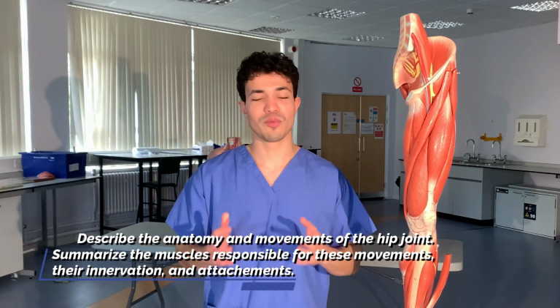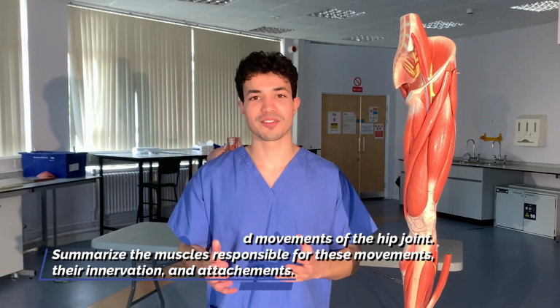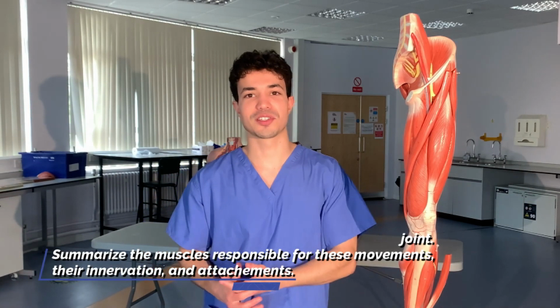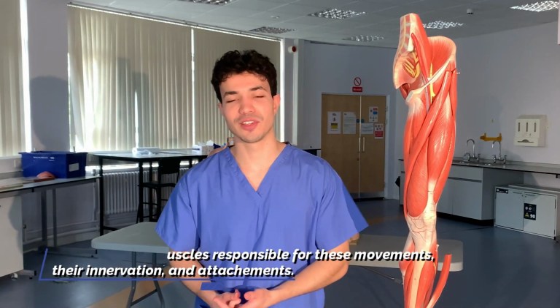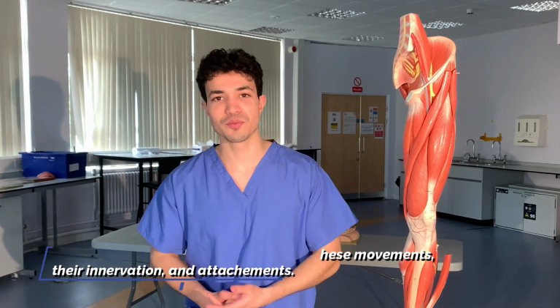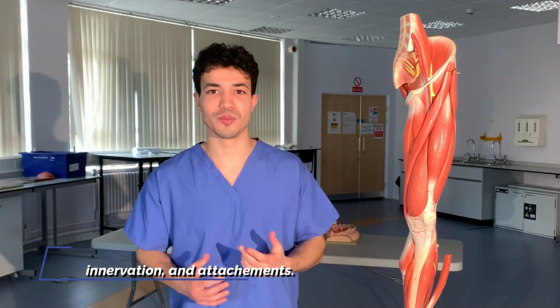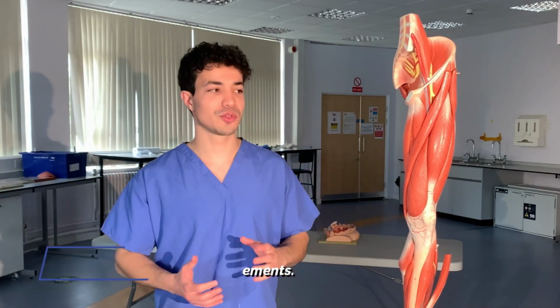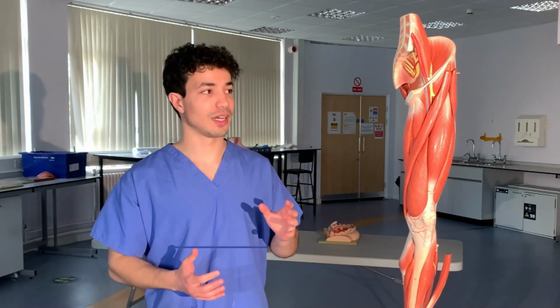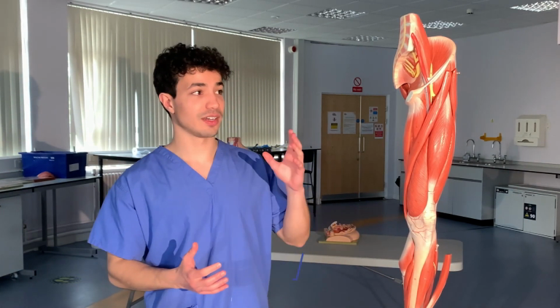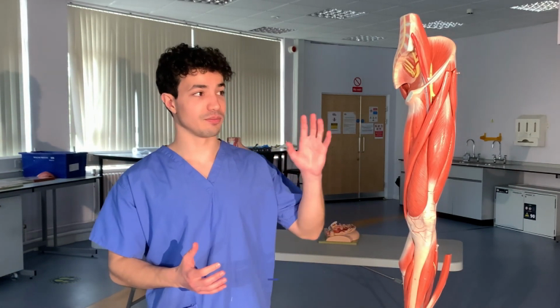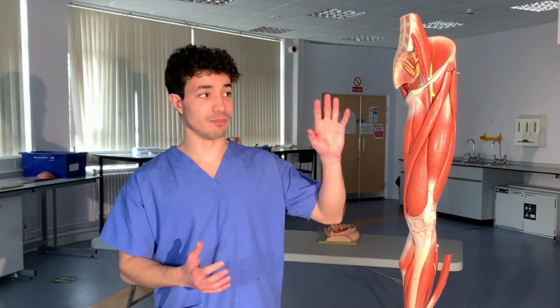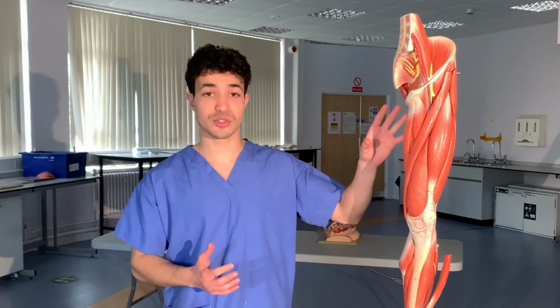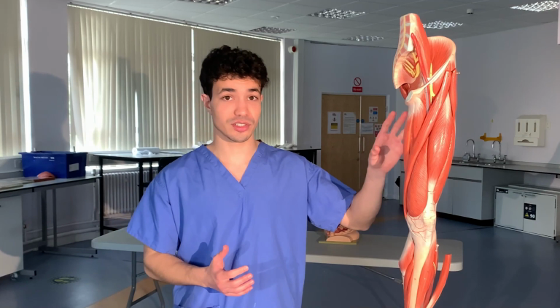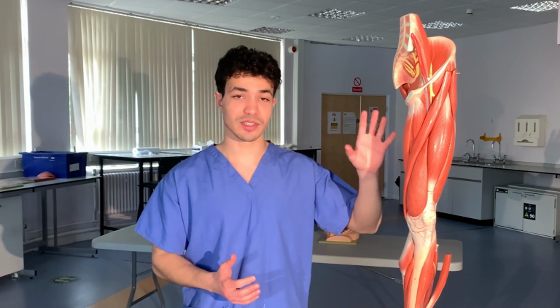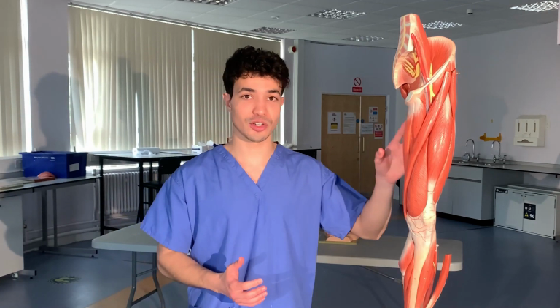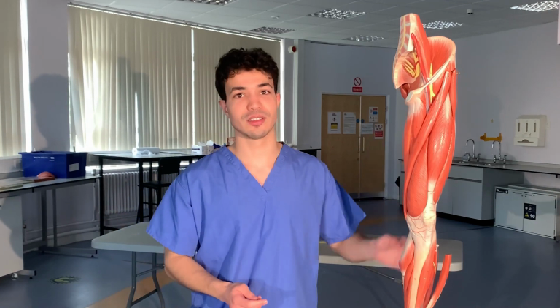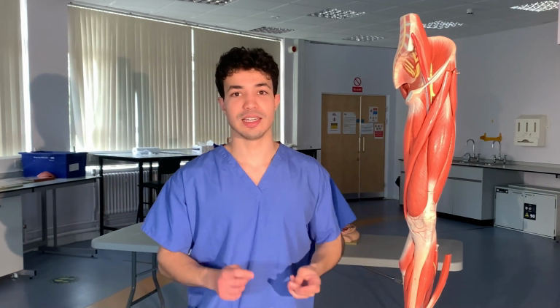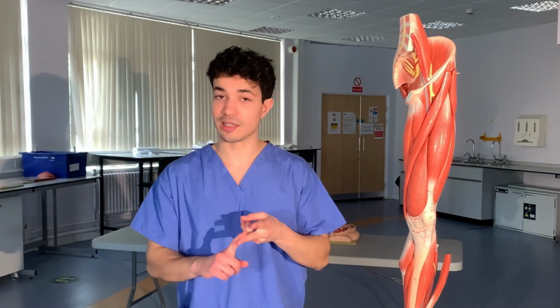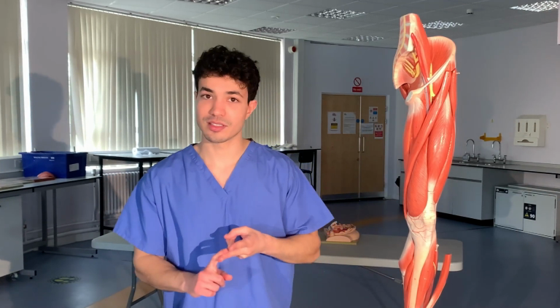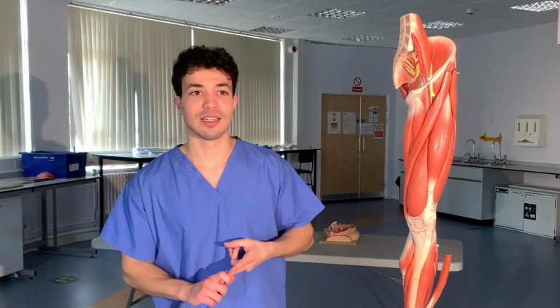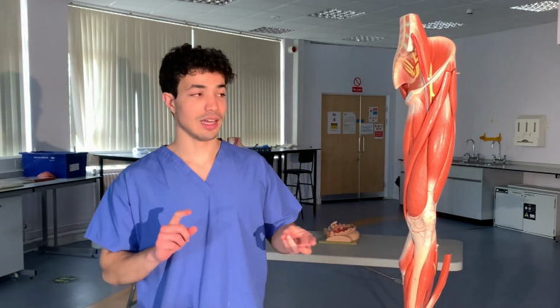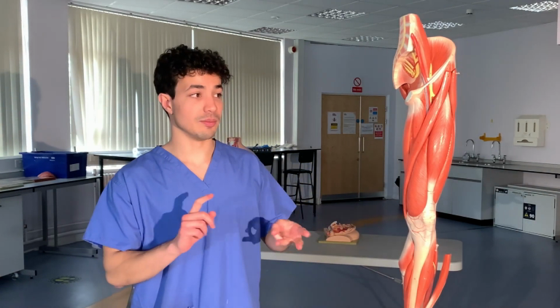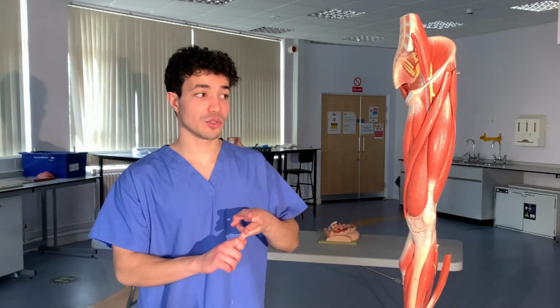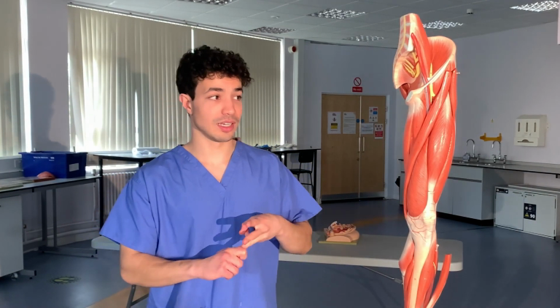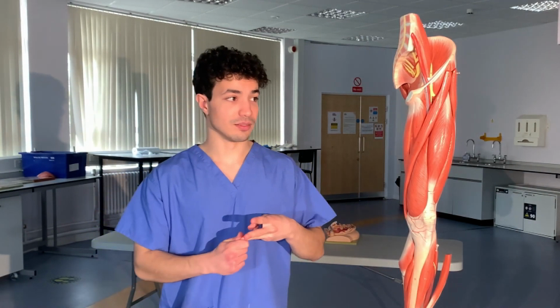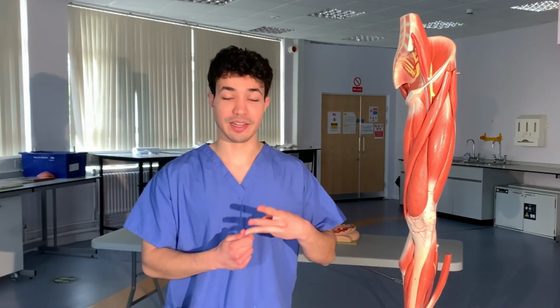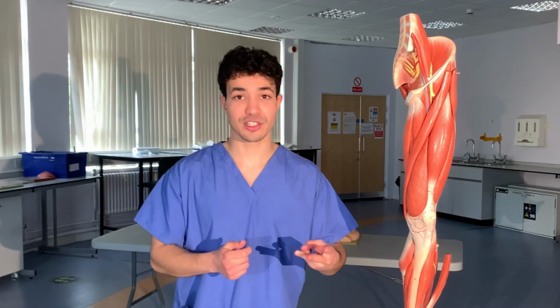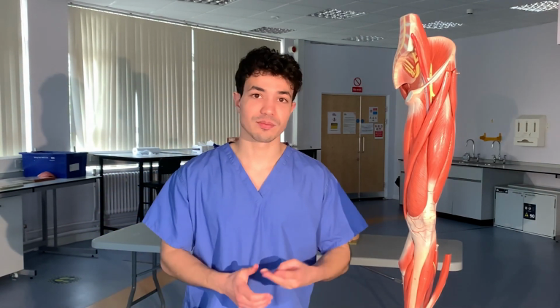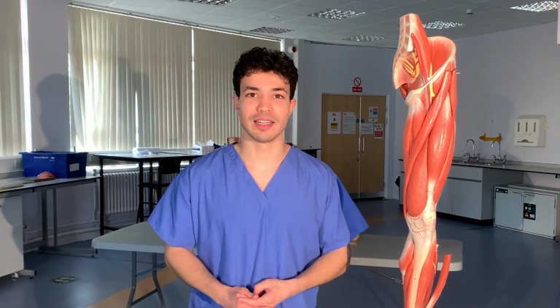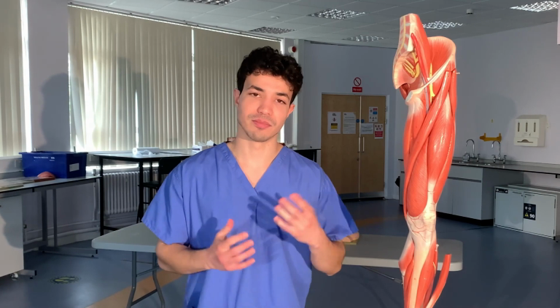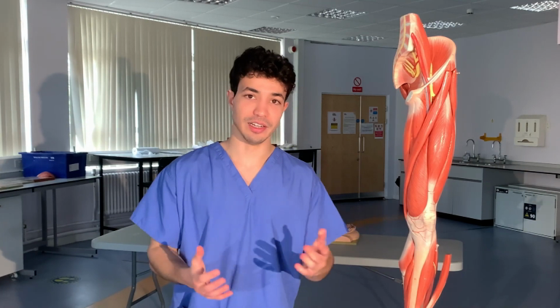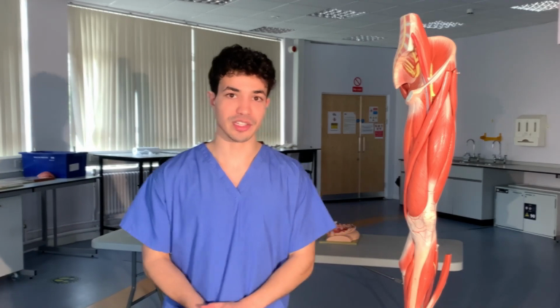Hopefully after watching this video you'll be able to identify the bony structures of the hip joint, its ligaments, the muscles and the actions, and then their innervation.